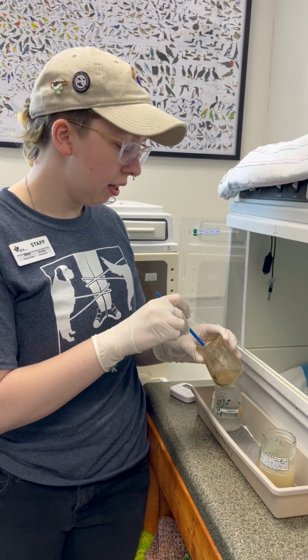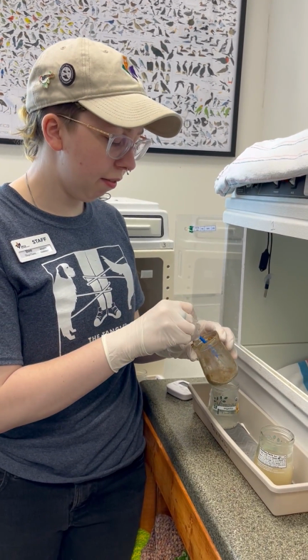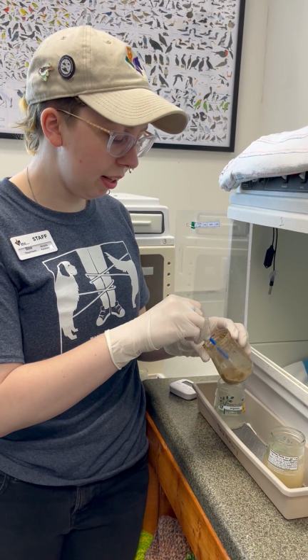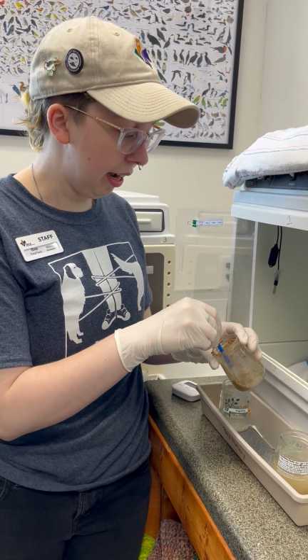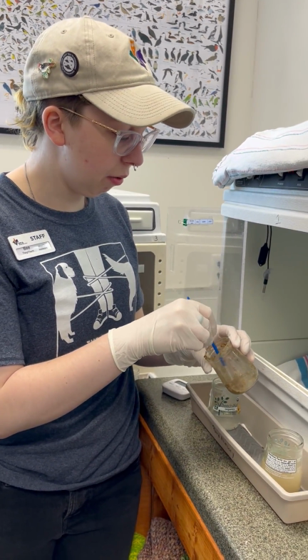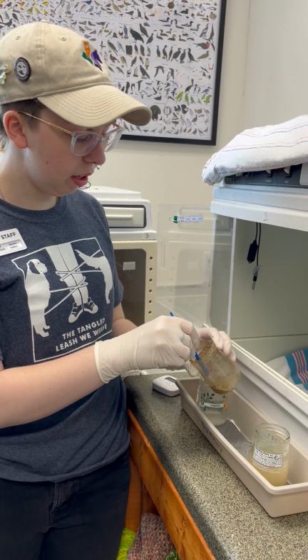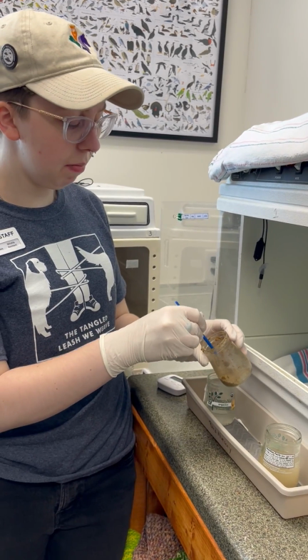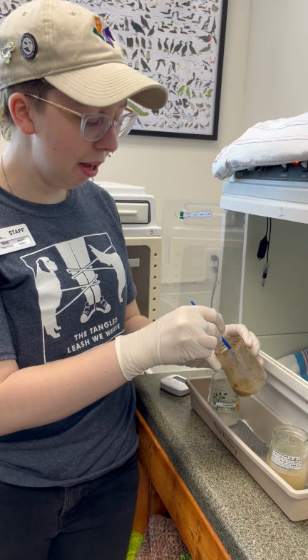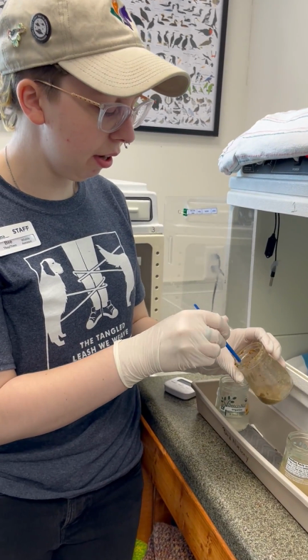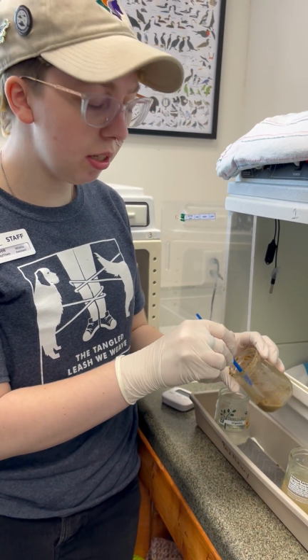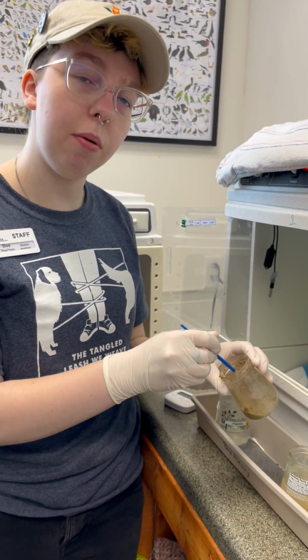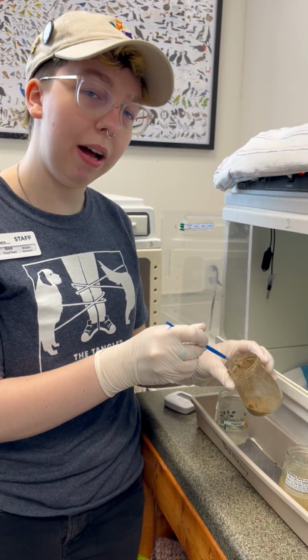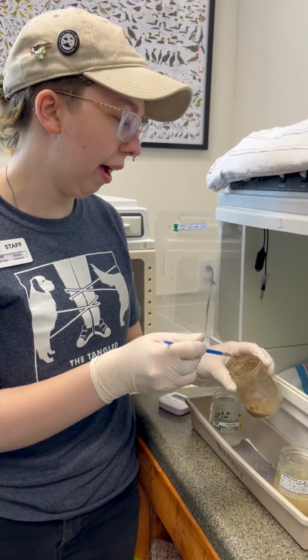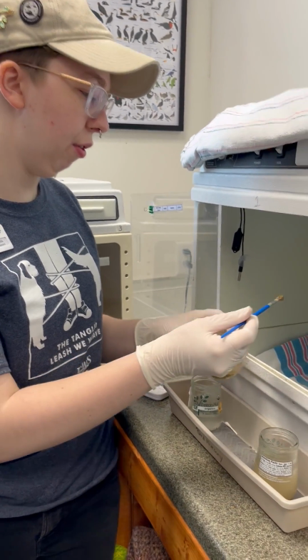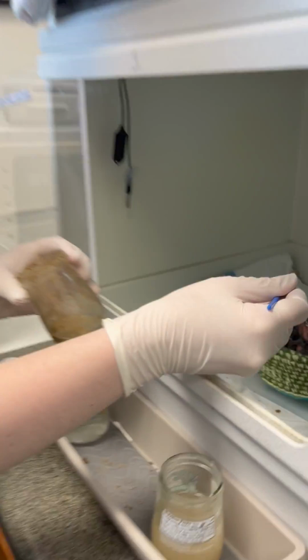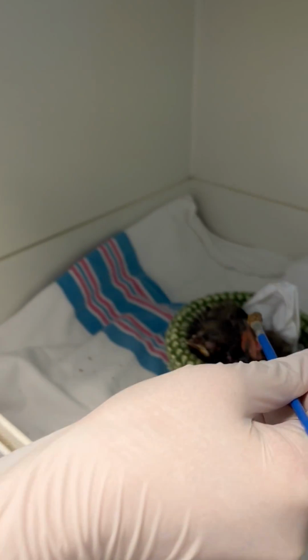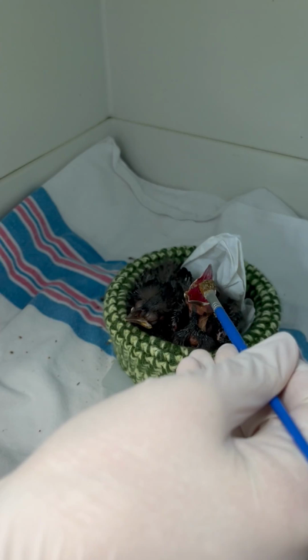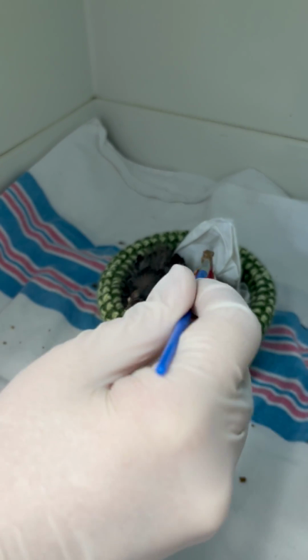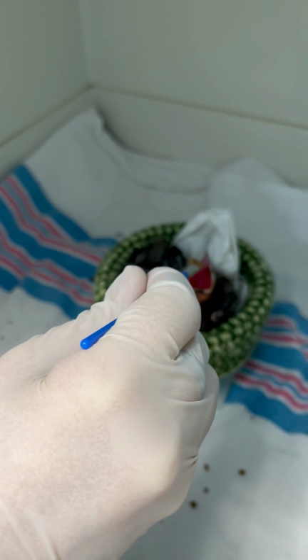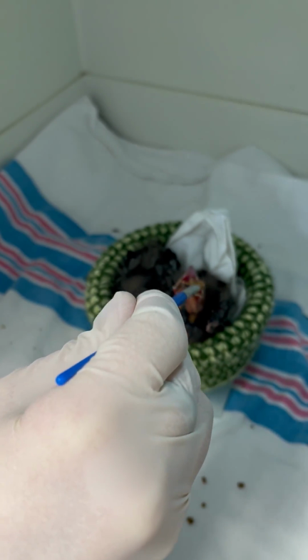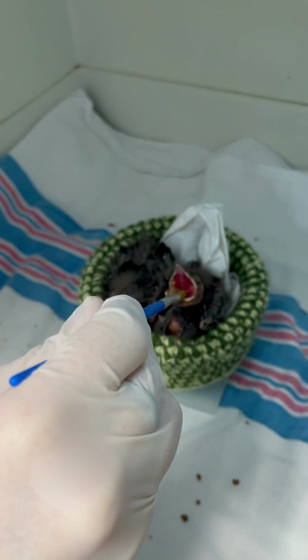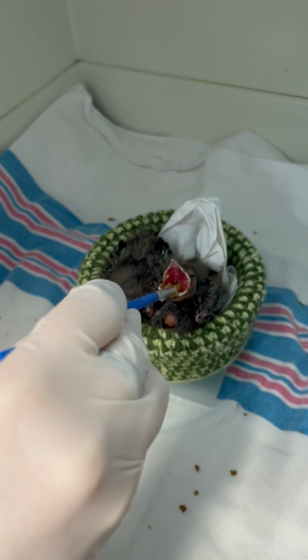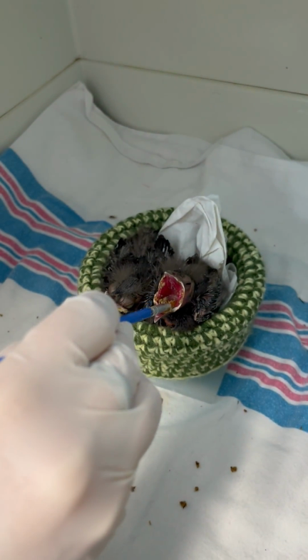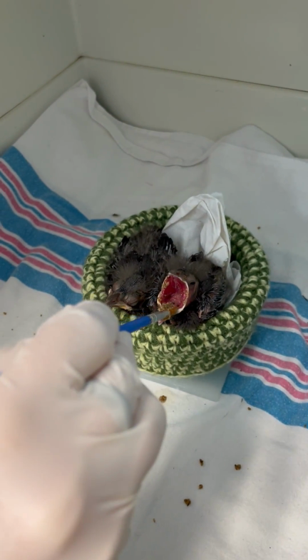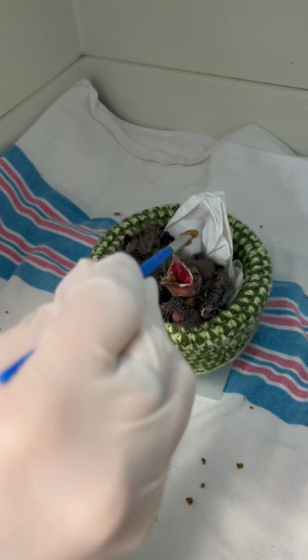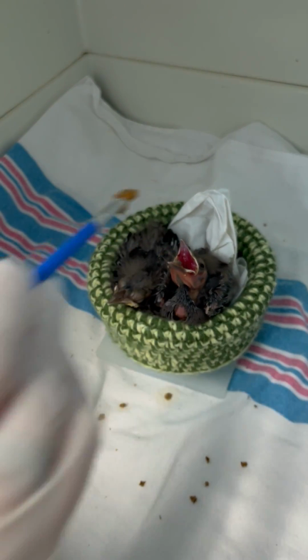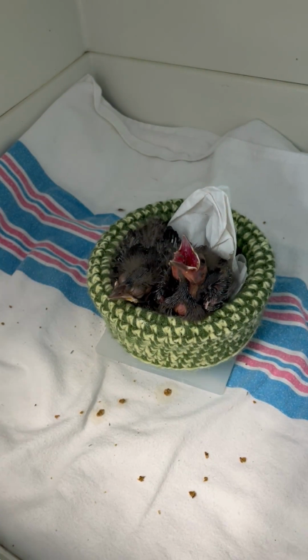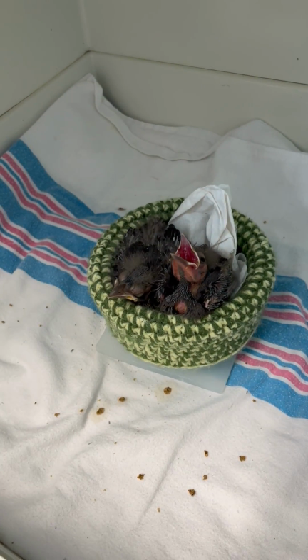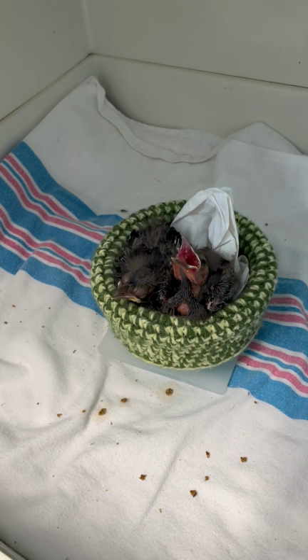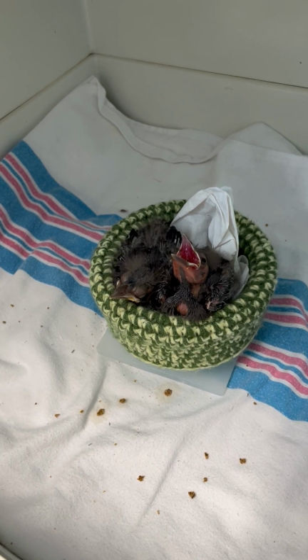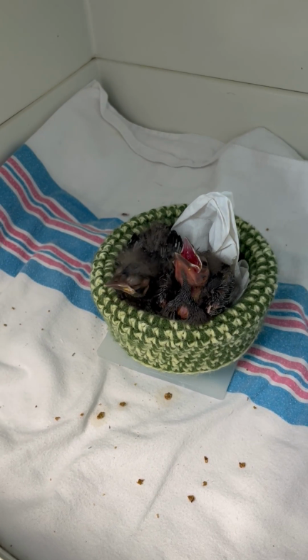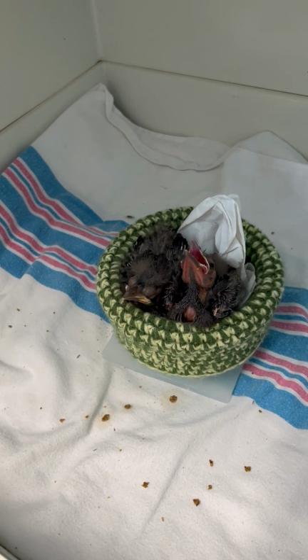When feeding these guys we want to encourage them to gape, which is when they open their mouths wide for food. You can see right there he has that bright red mouth. Look at that little tongue!